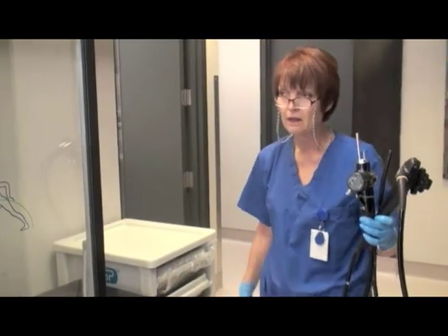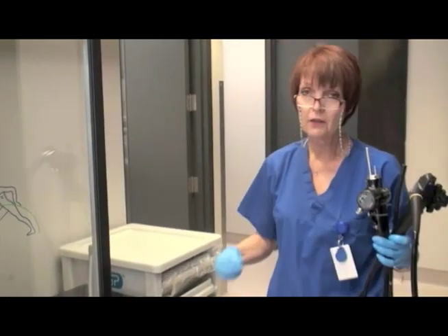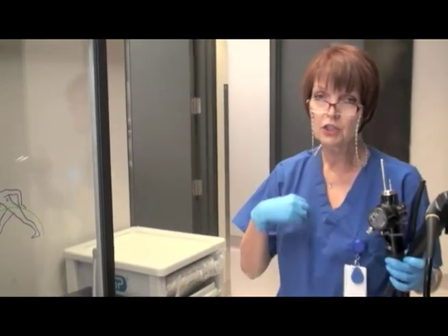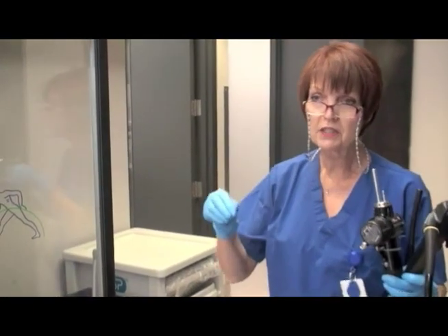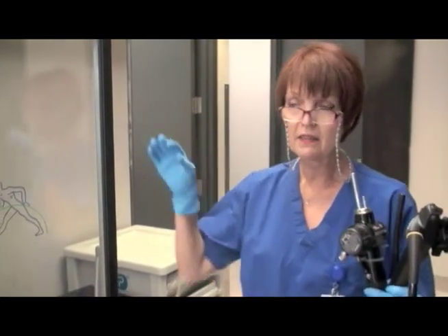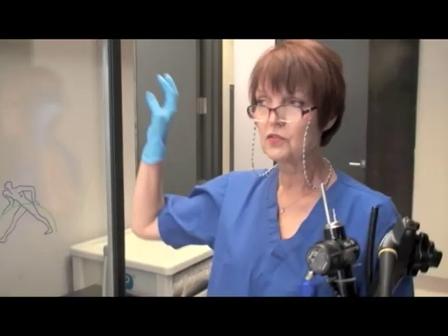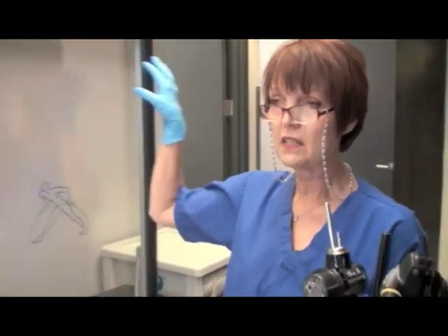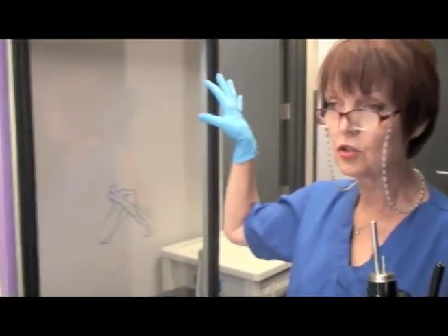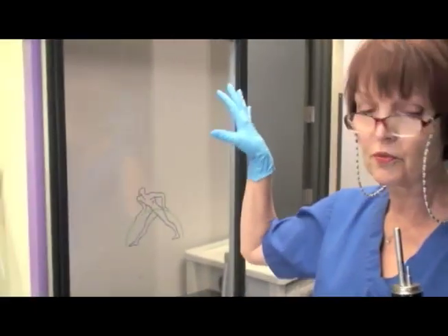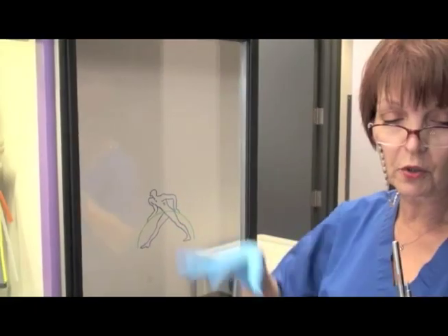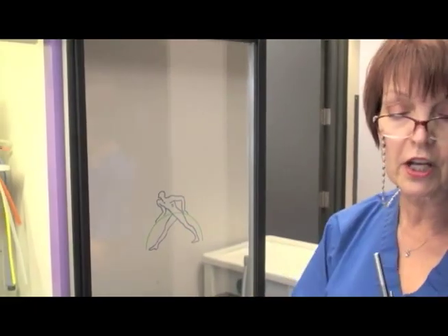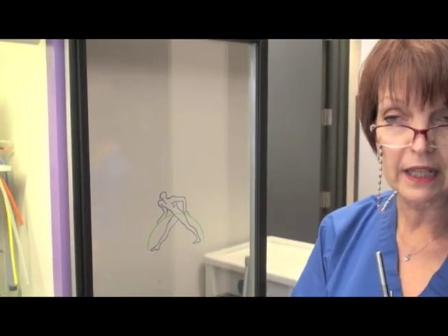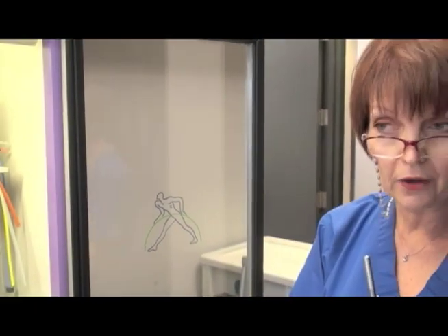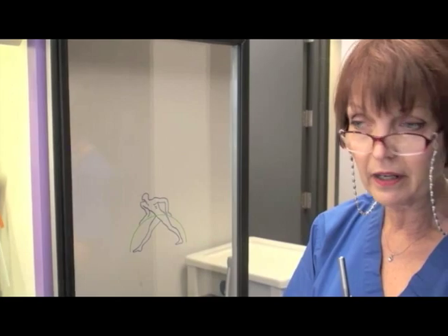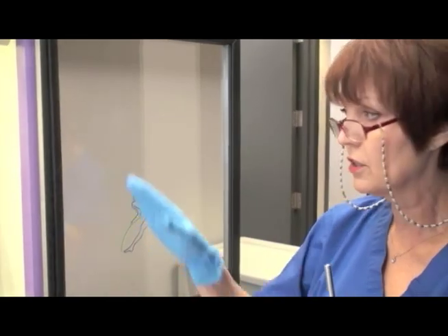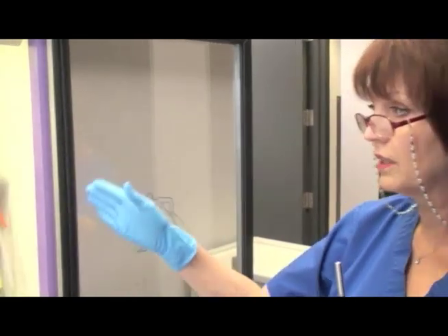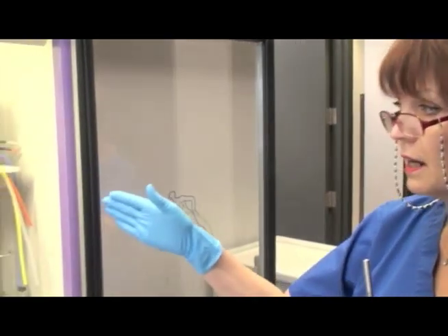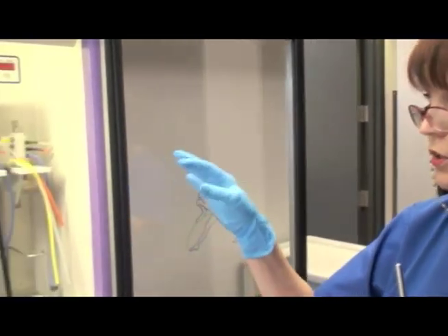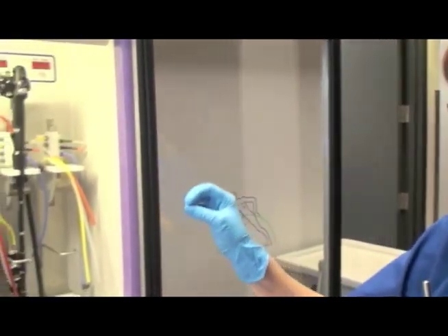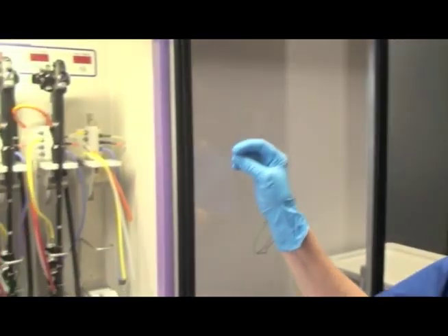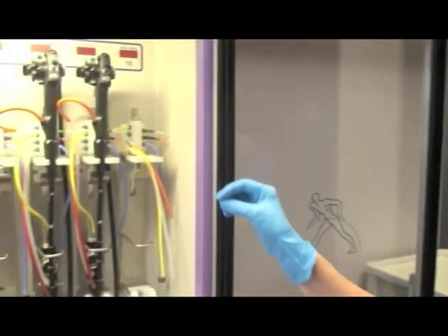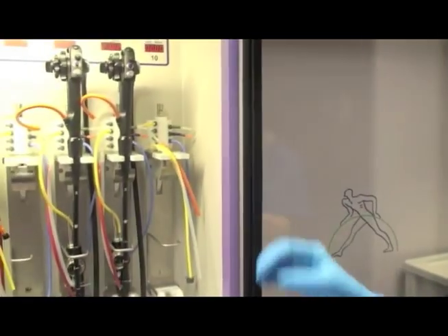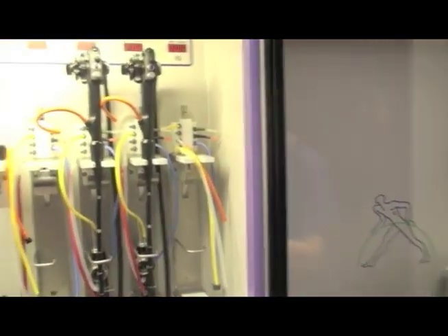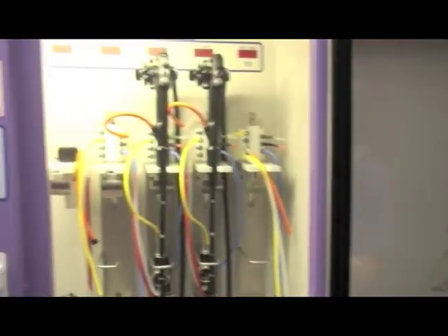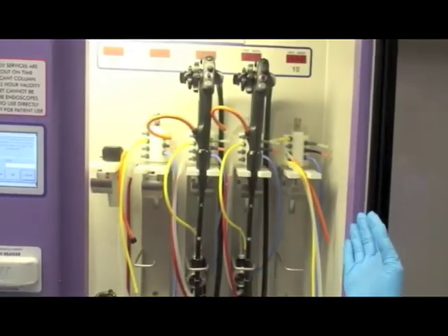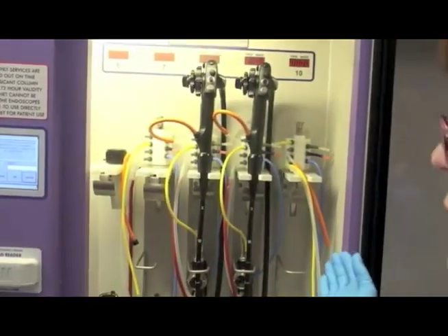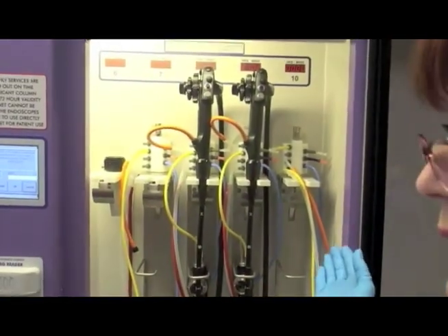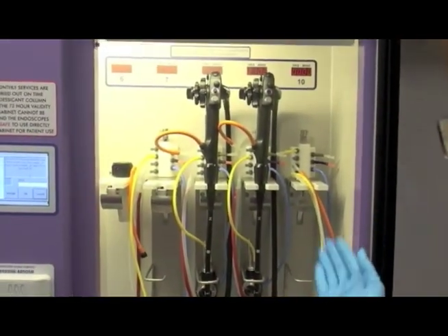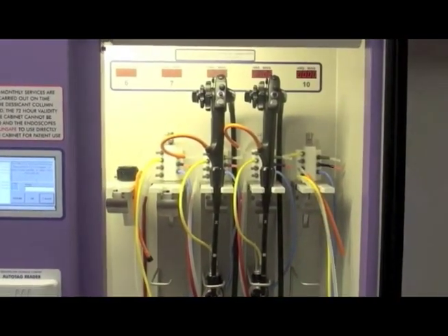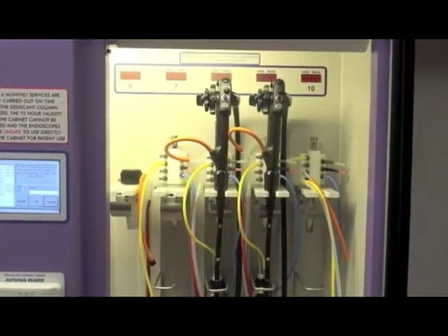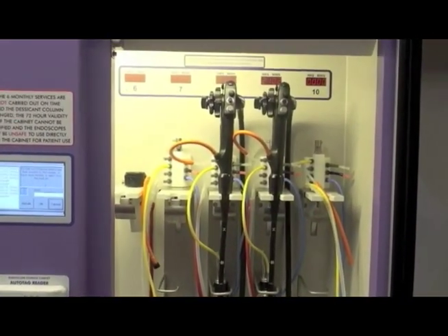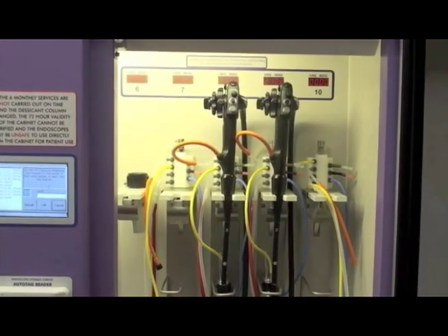Now just pretend that you've taken the scope from your washing area and you're going to come and put it in here. You would then again log in.